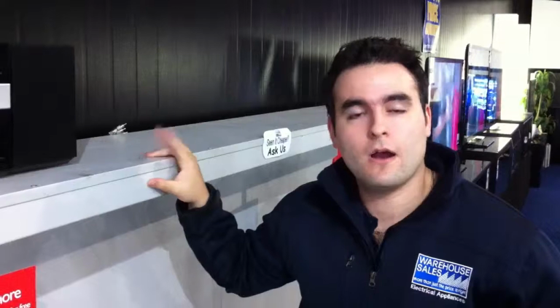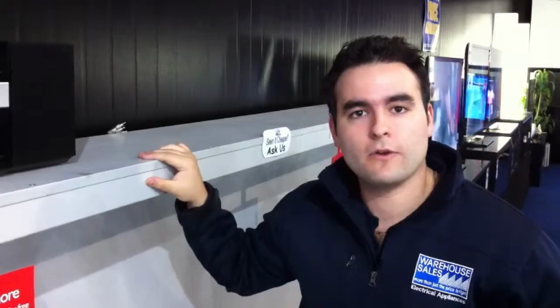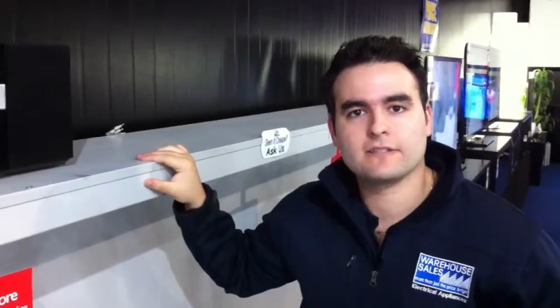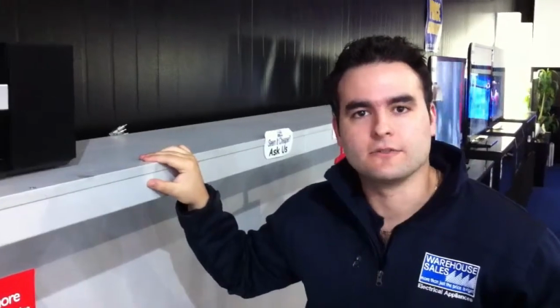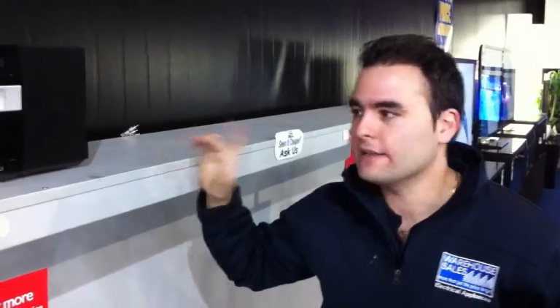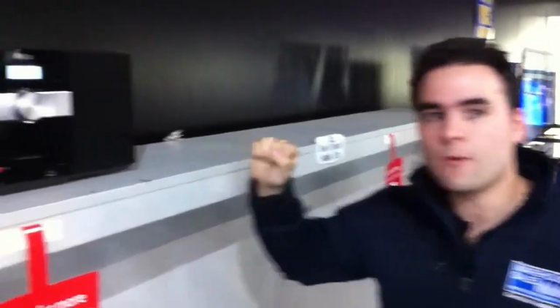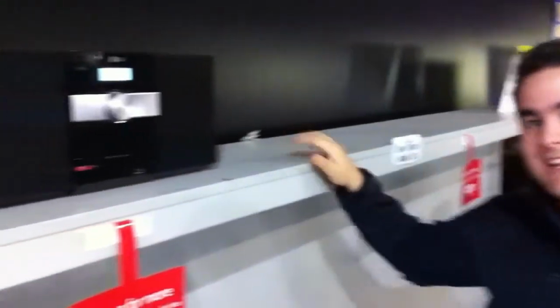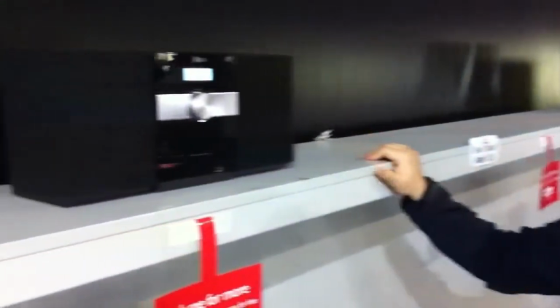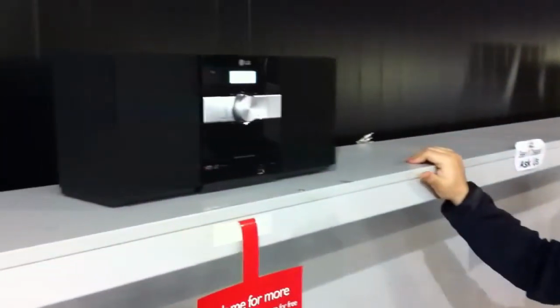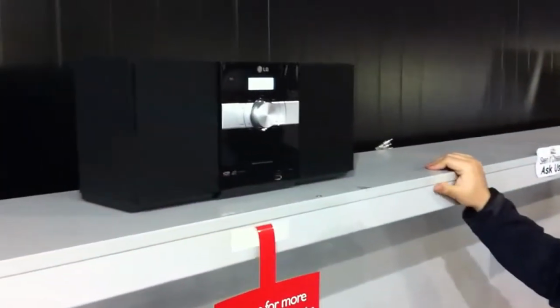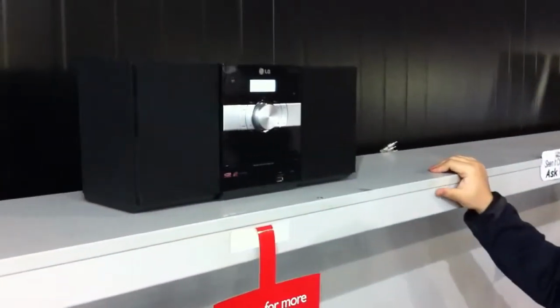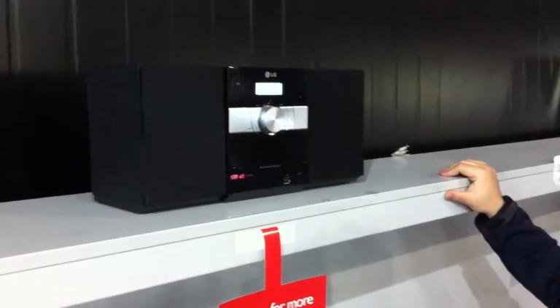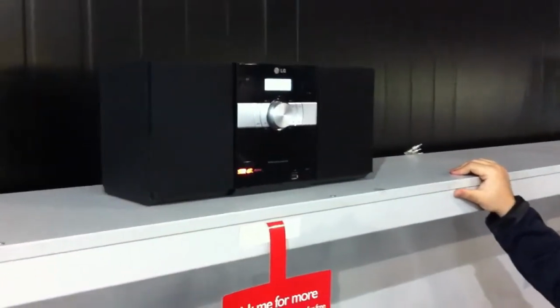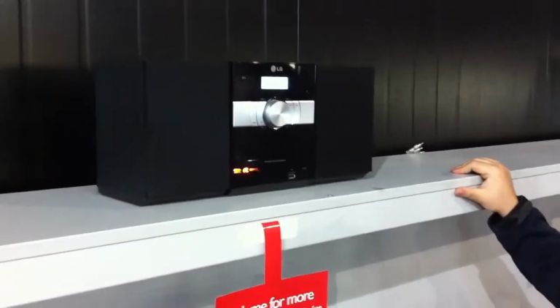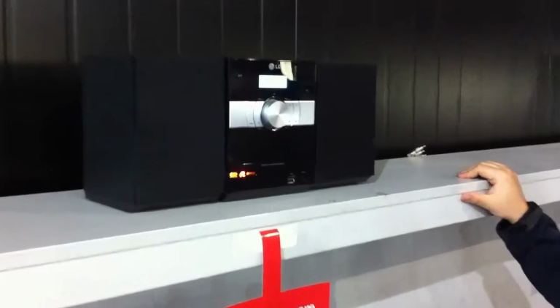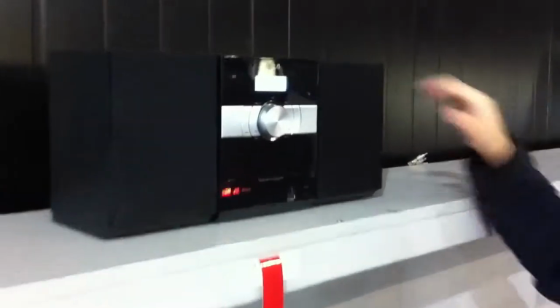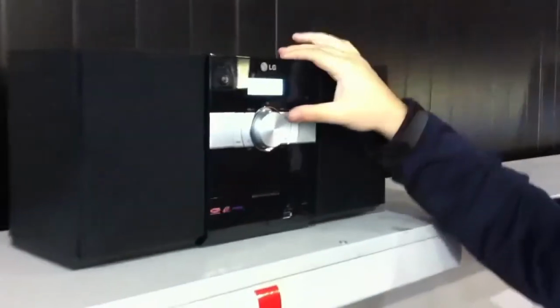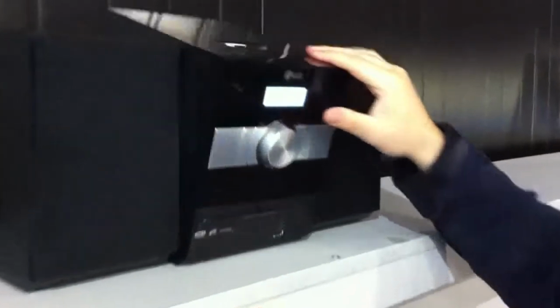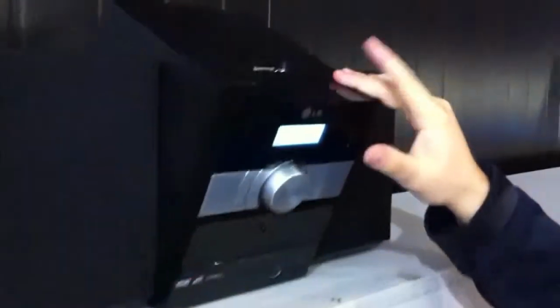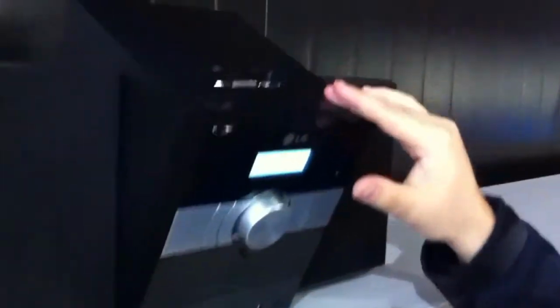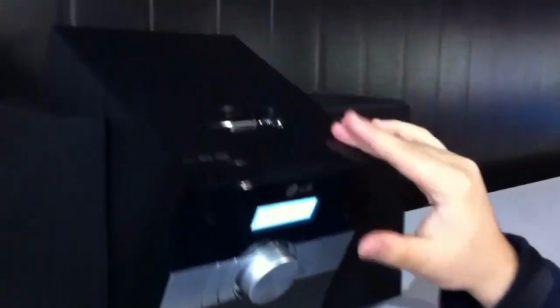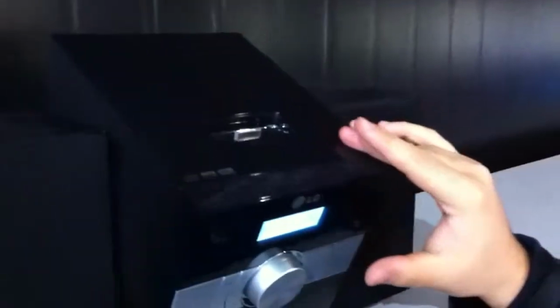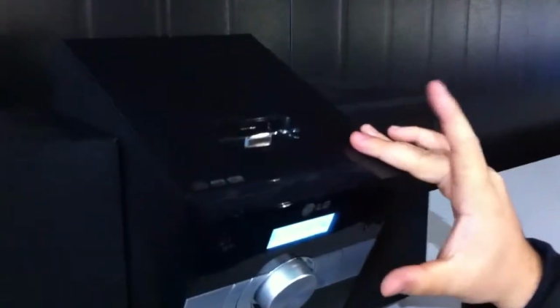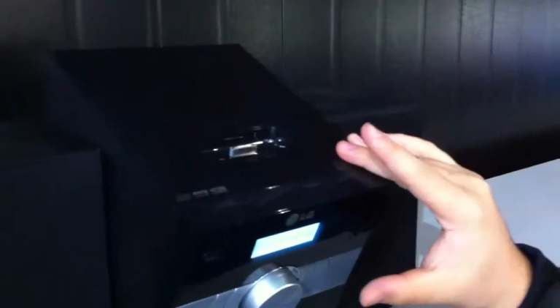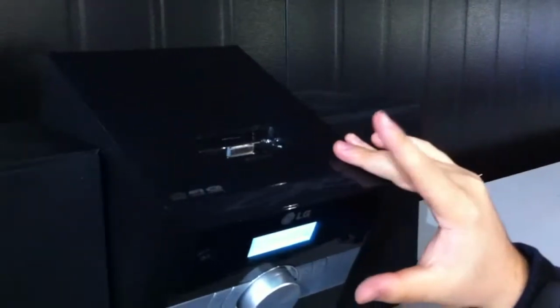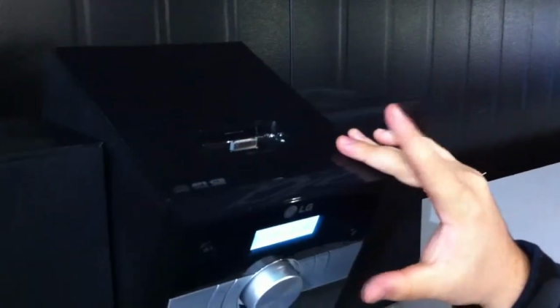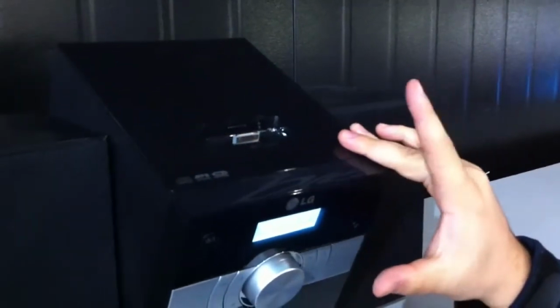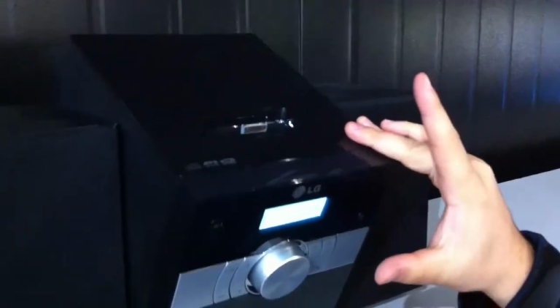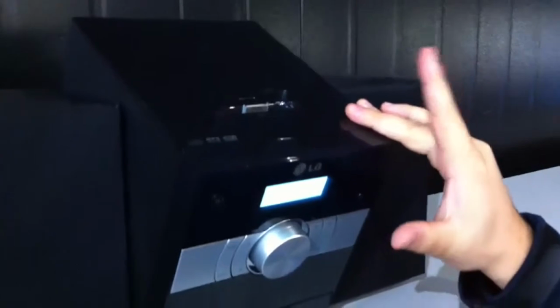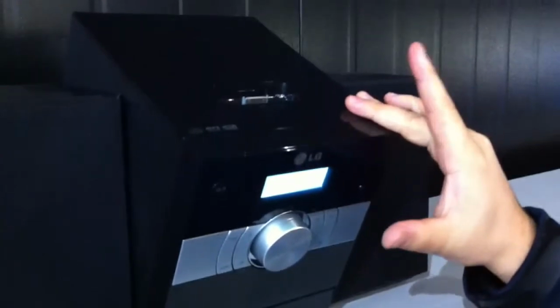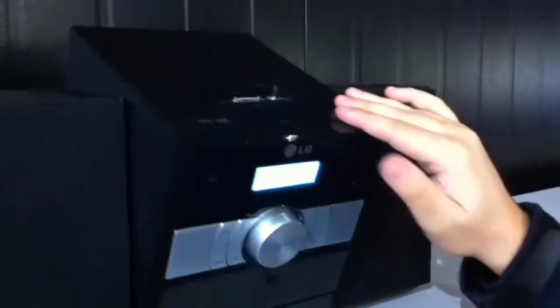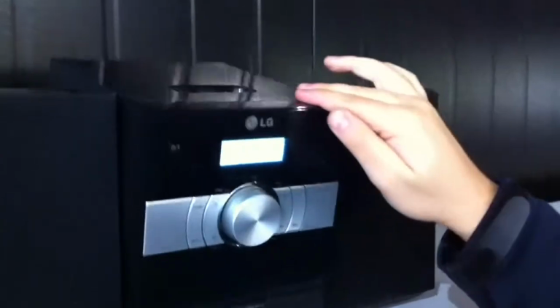Hi and welcome to Warehouse Sales. At the moment we're looking at the XP16 micro hi-fi system from LG. On the top you've got your iPhone and iPod dock, so you can playback your music and charge your iPod or your iPhone at the same time.